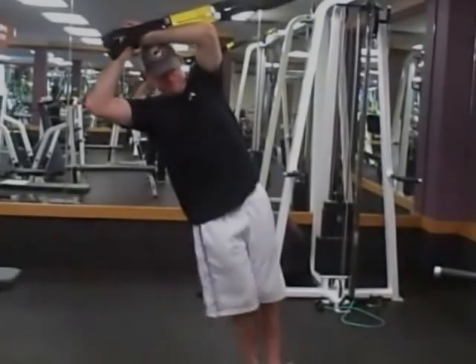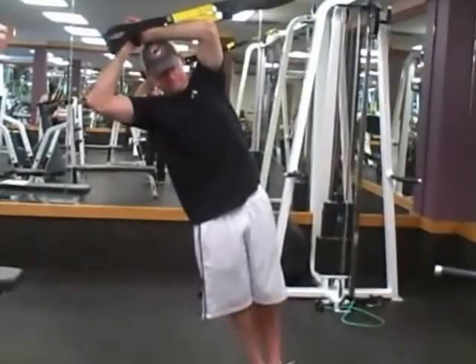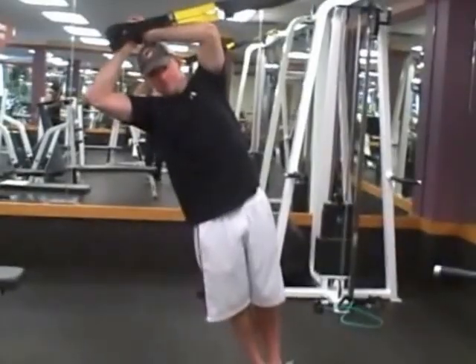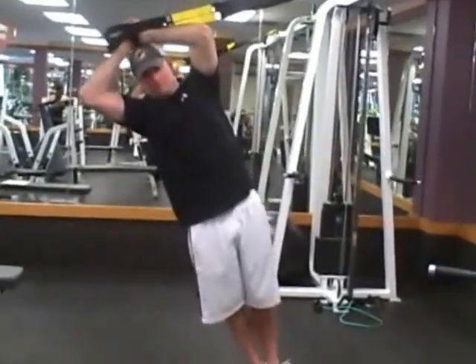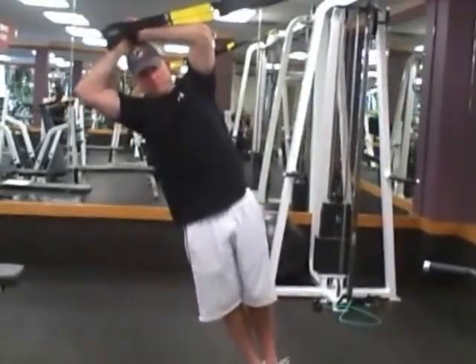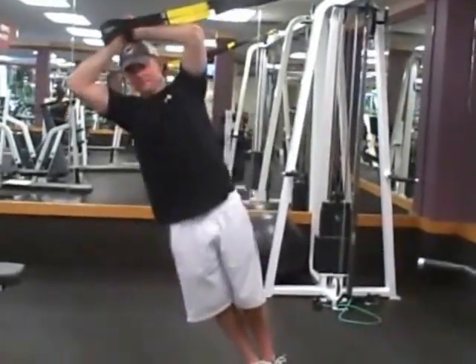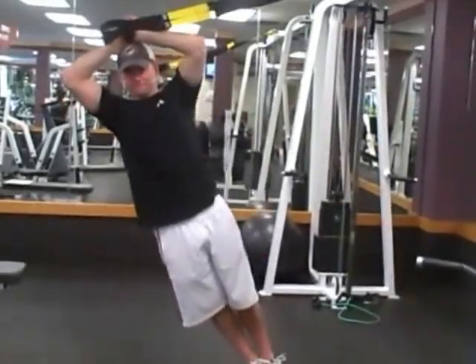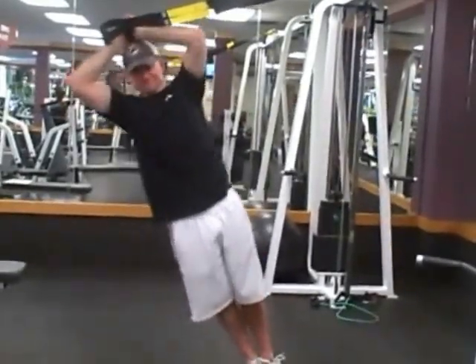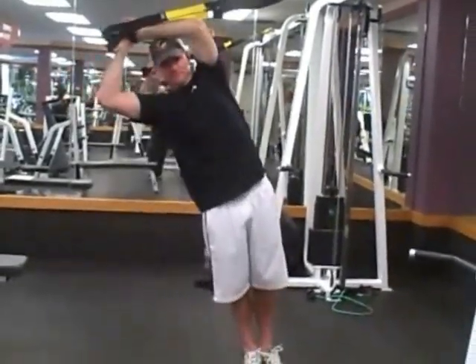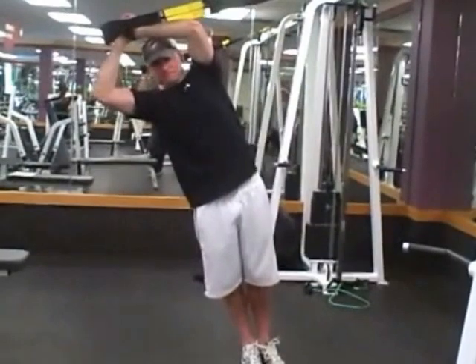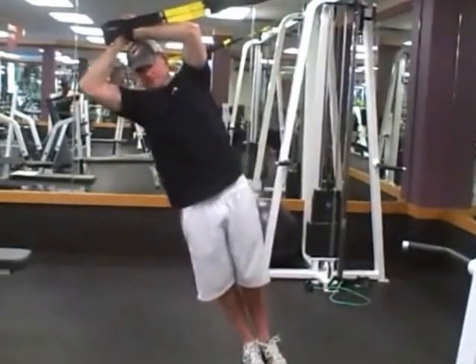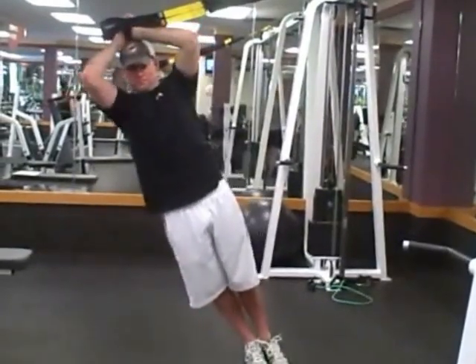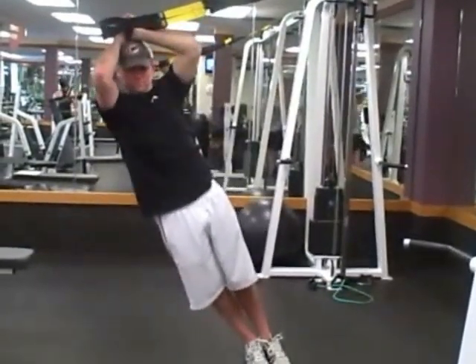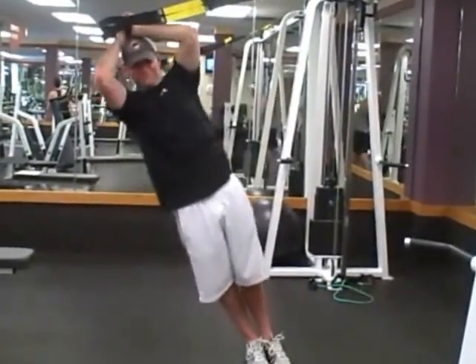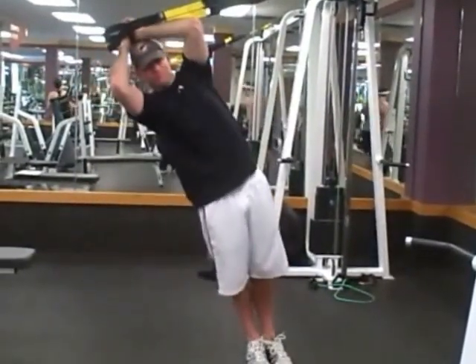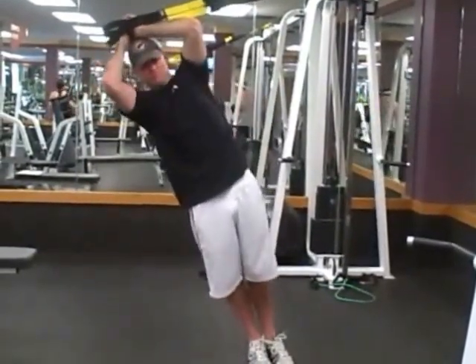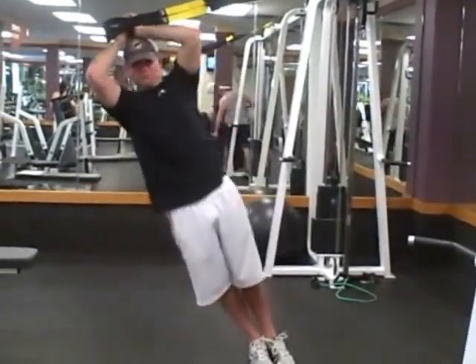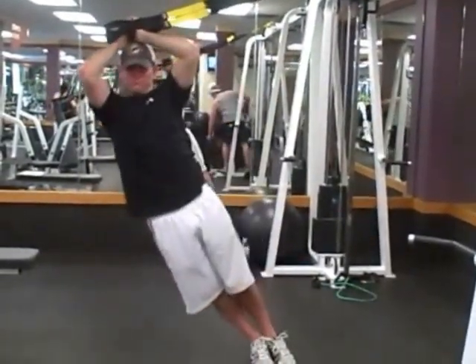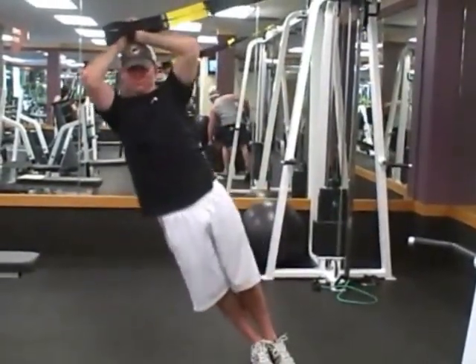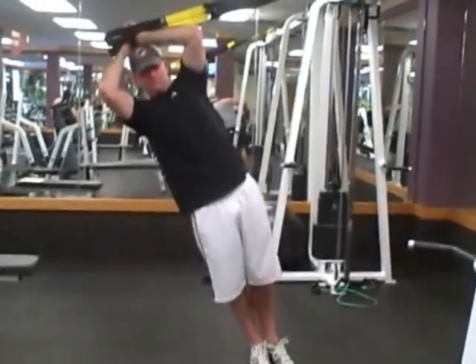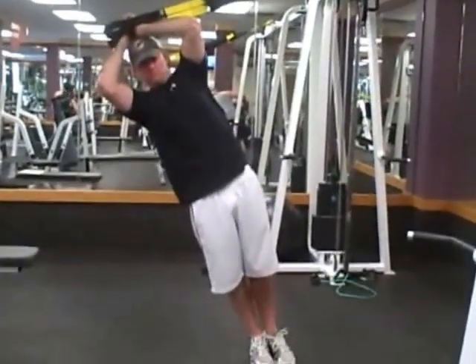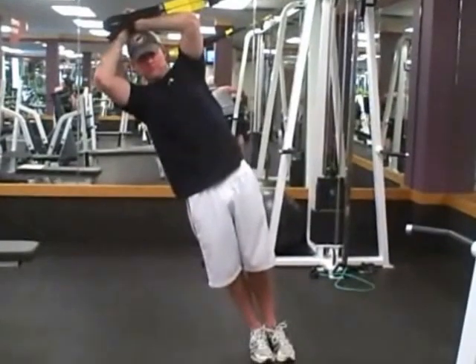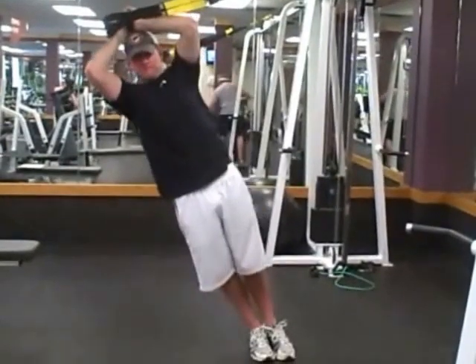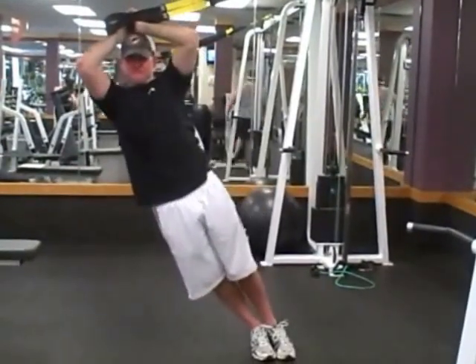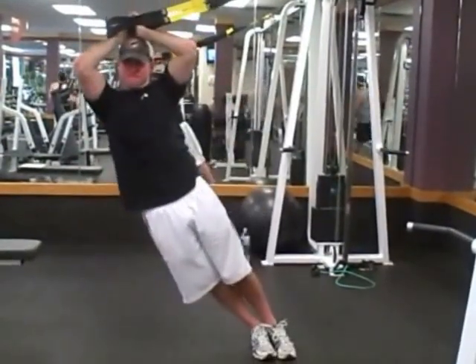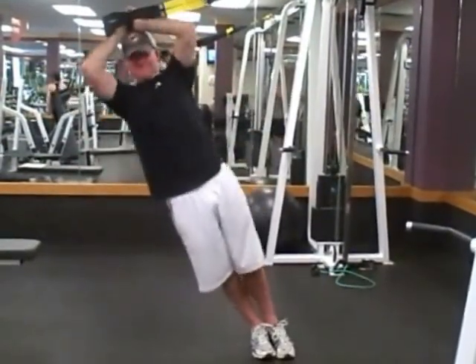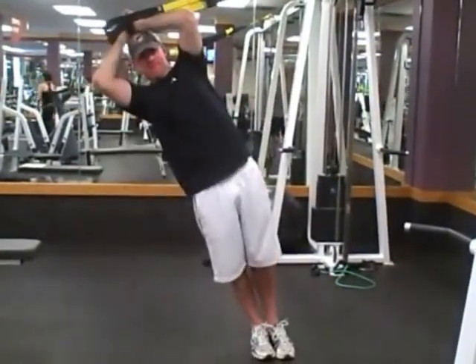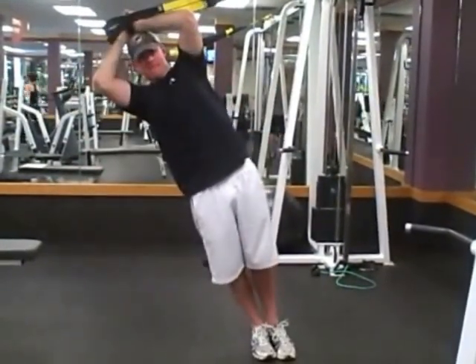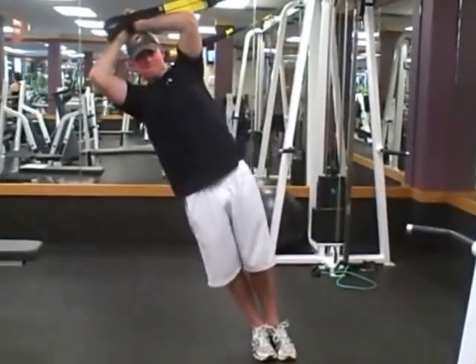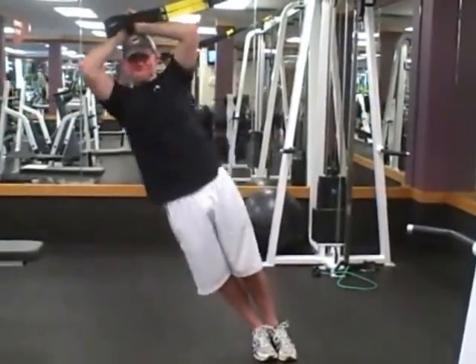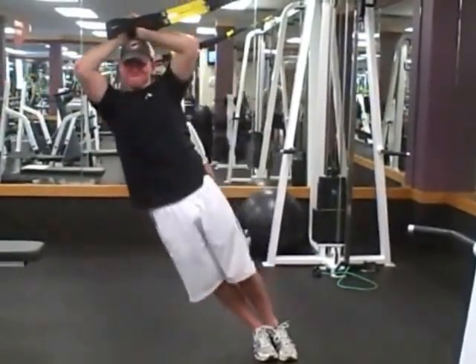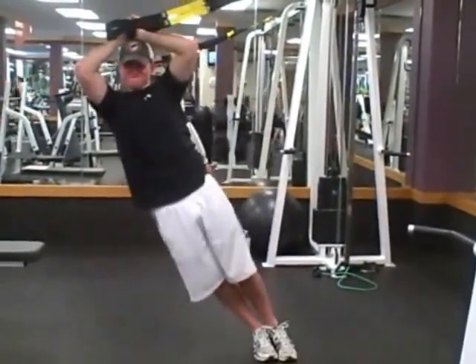So today, Kevin is using one of our newest pieces of equipment here at the gym. It's called a TRX. It is a suspension system that is based on body weight, and it can be anchored almost anywhere.